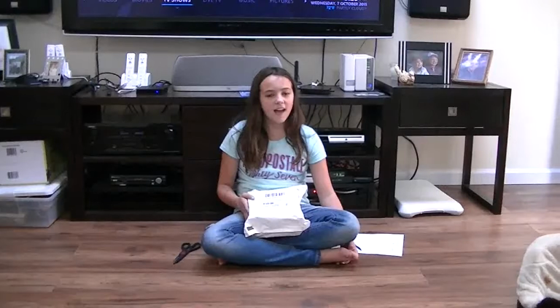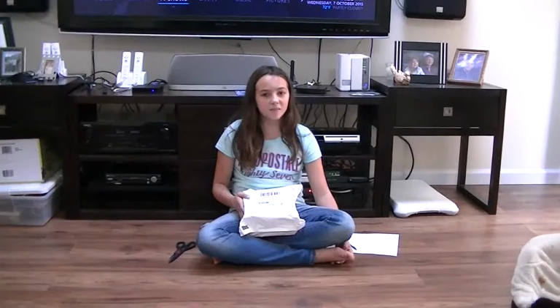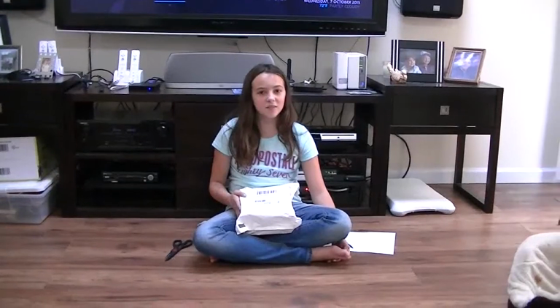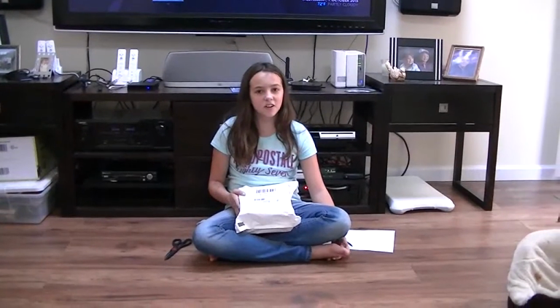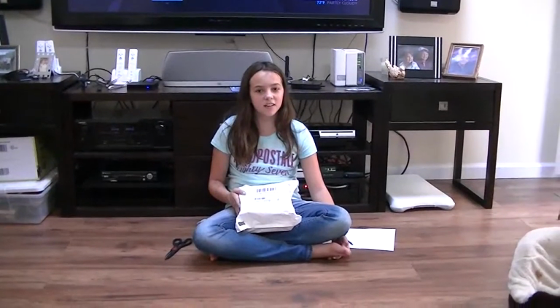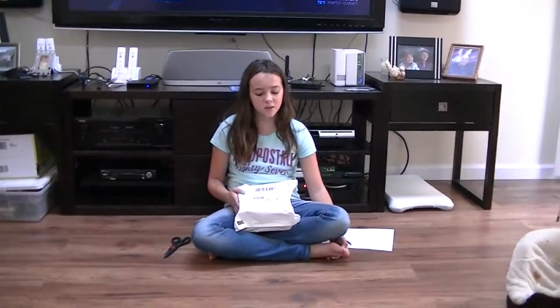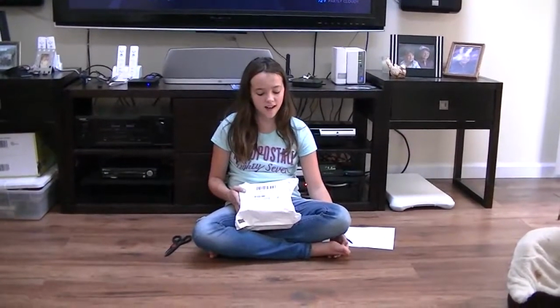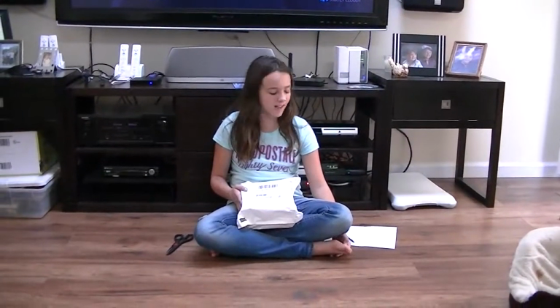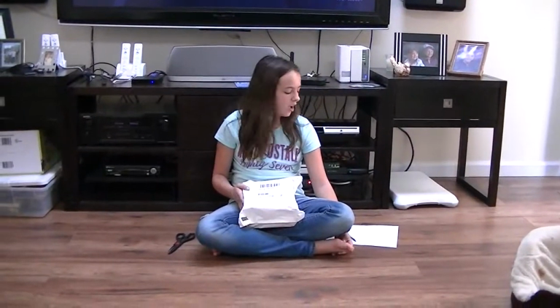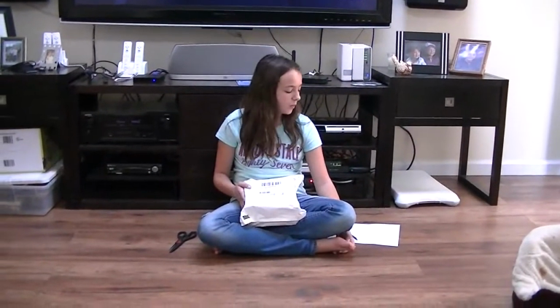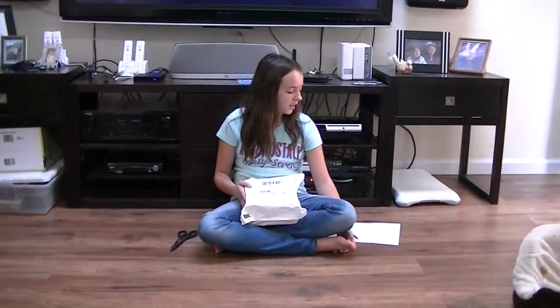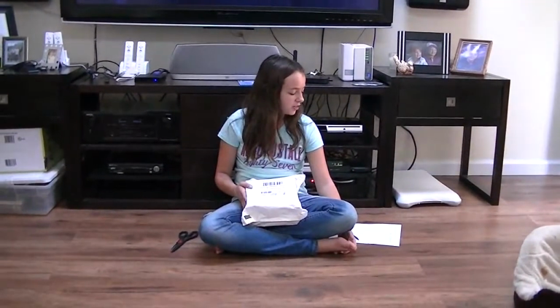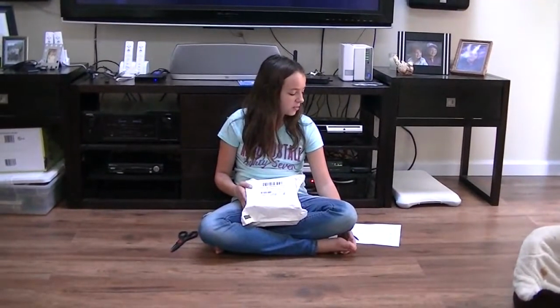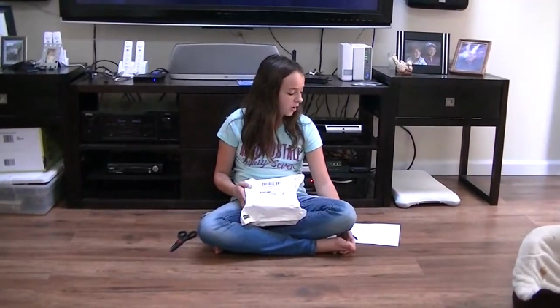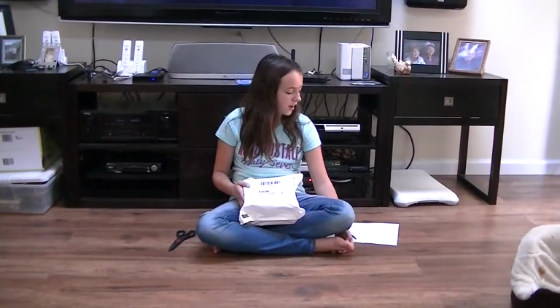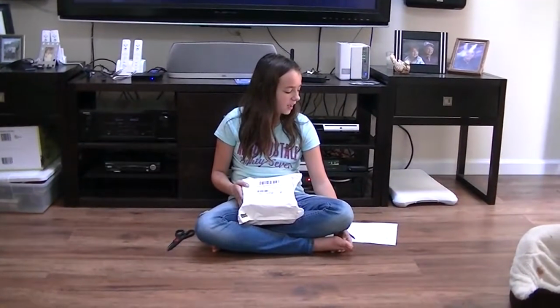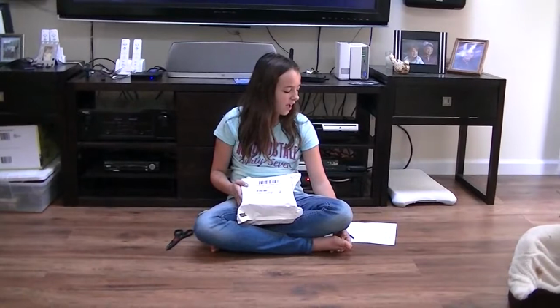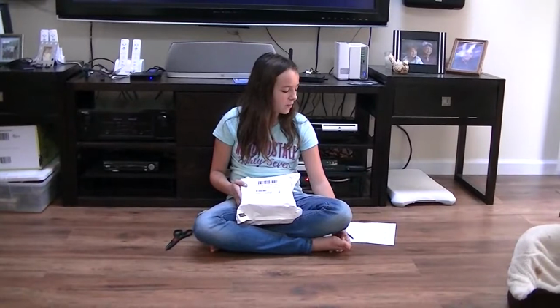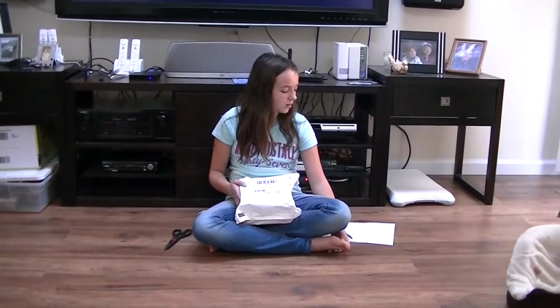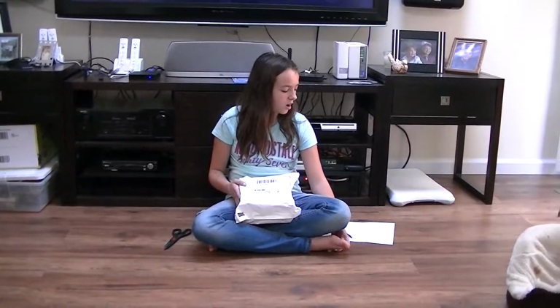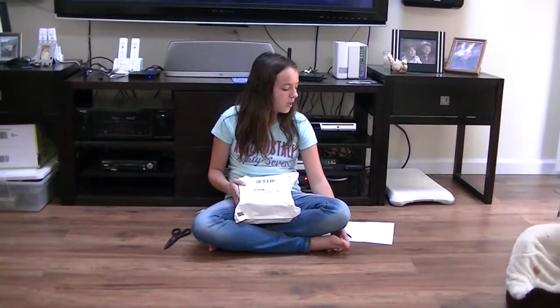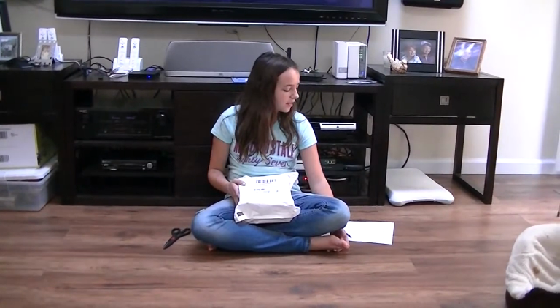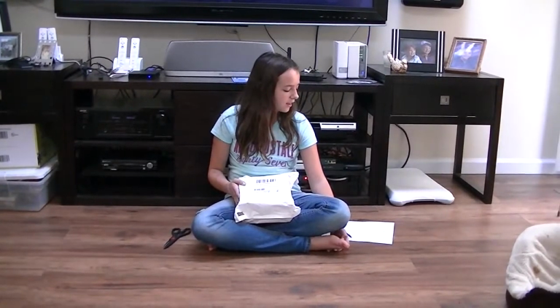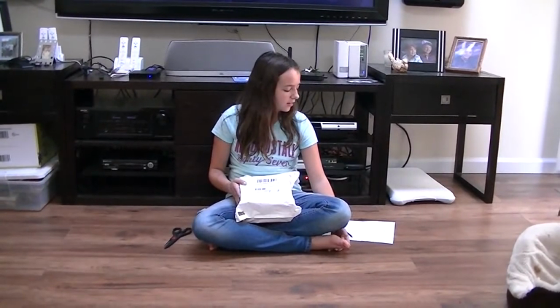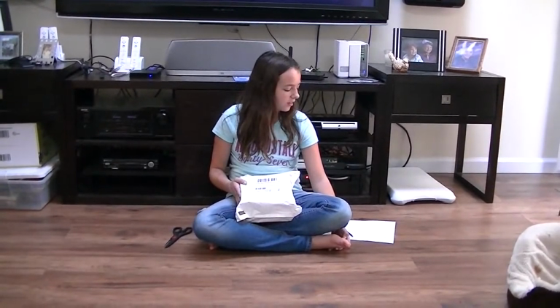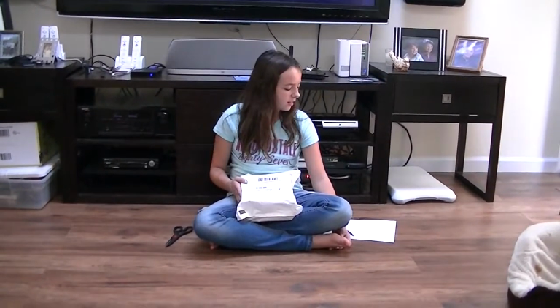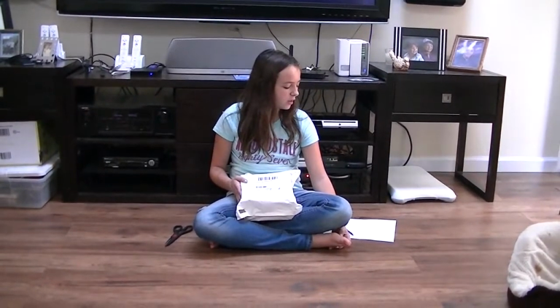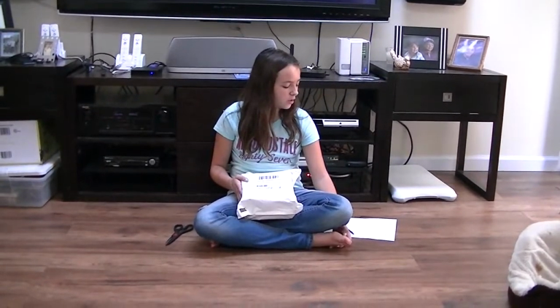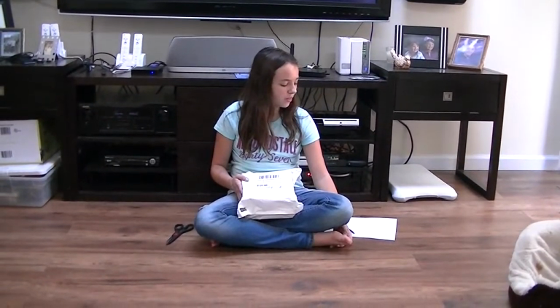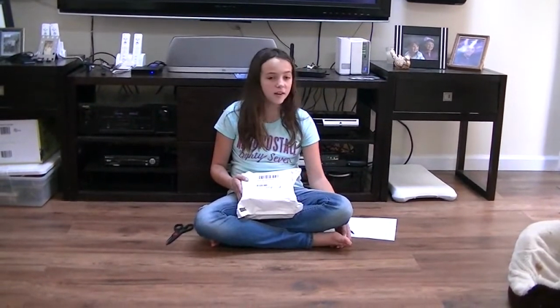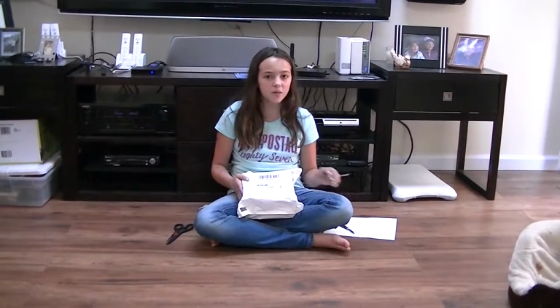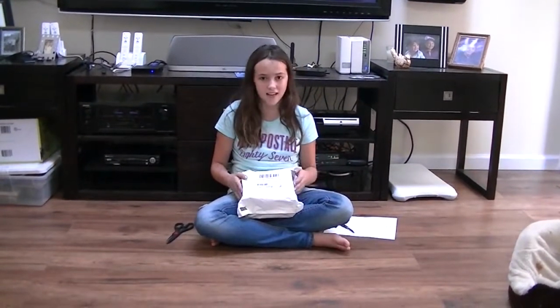Hi, I'm going to be showing you my opening of my Transmart Orion X5 Micro PC Intel CPU with Windows 10.